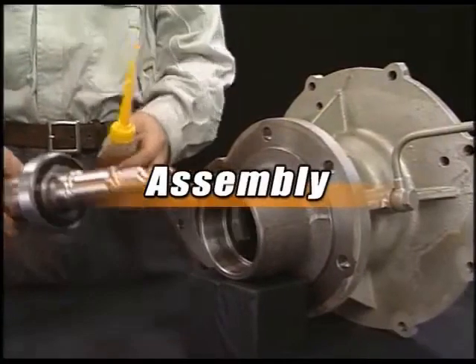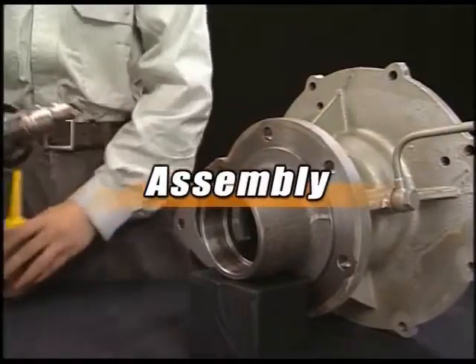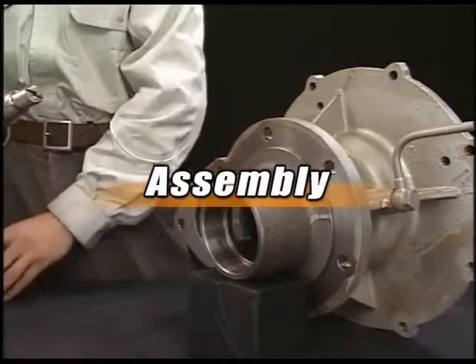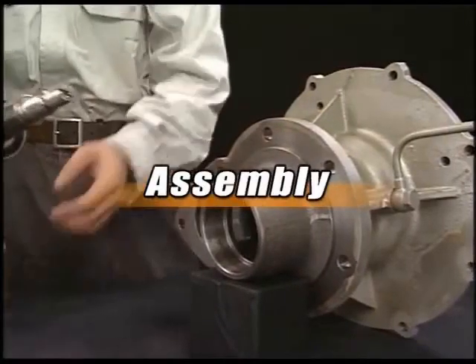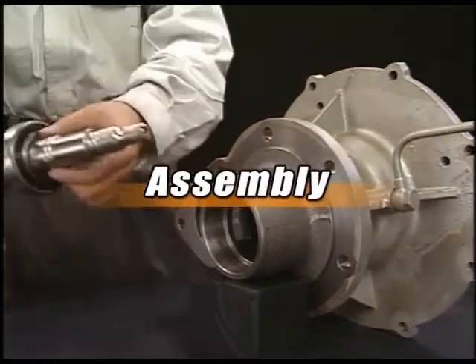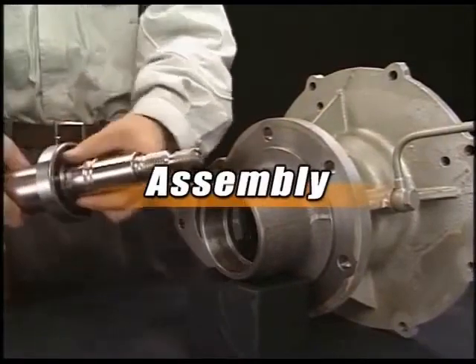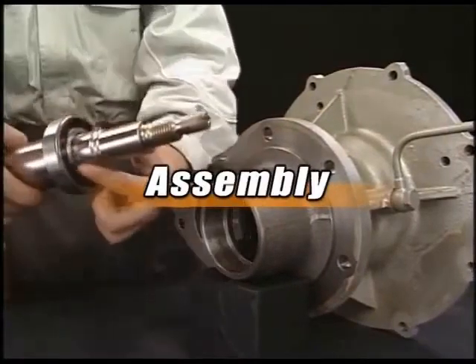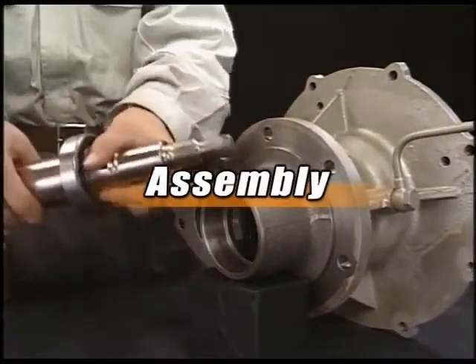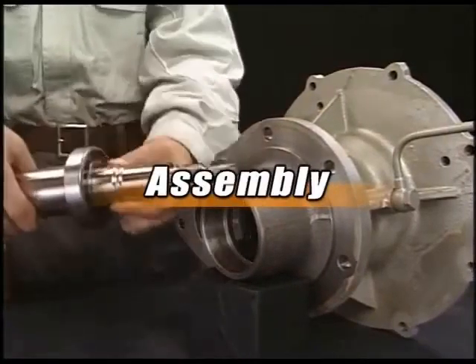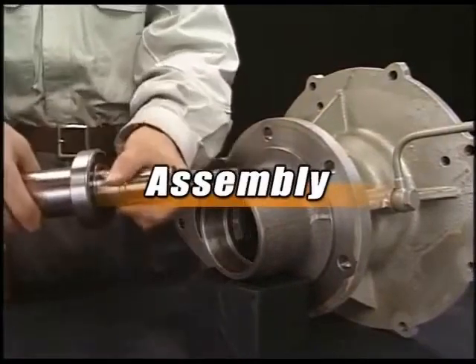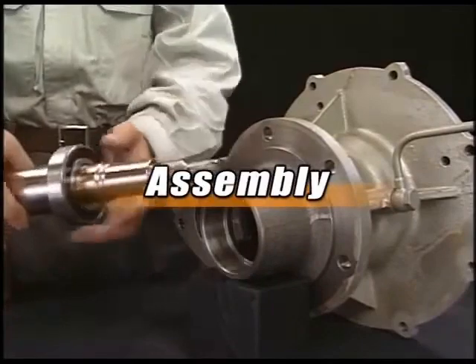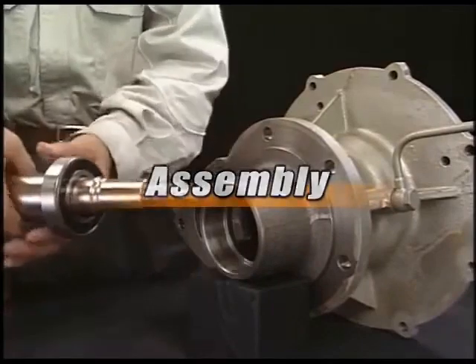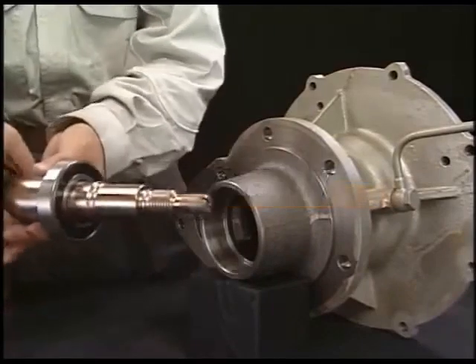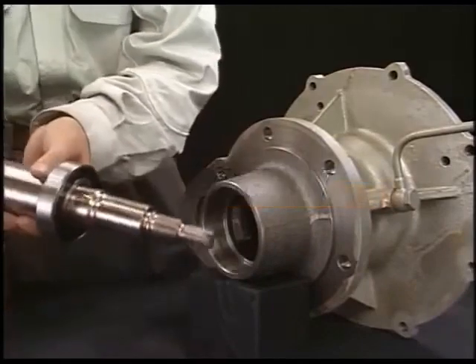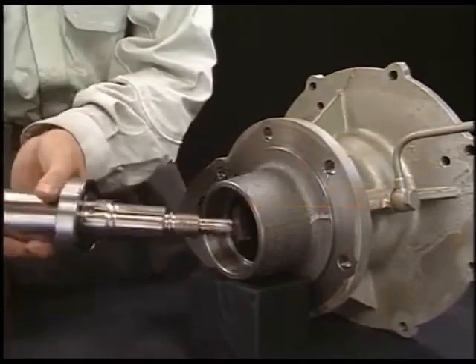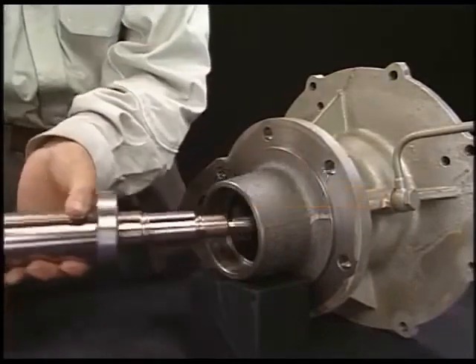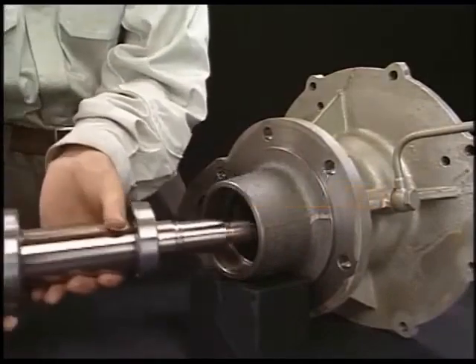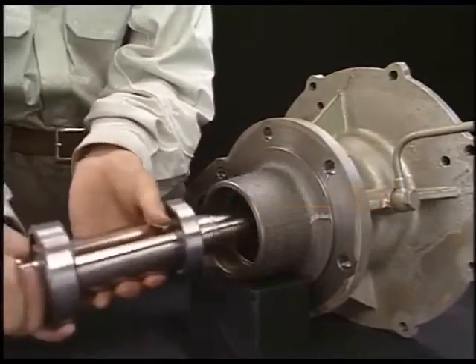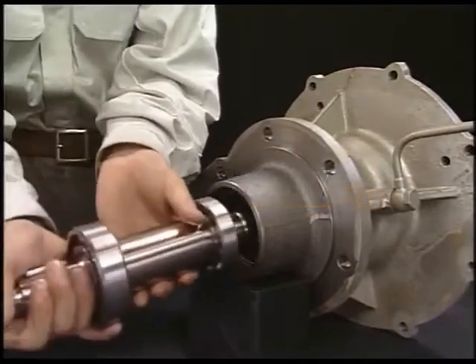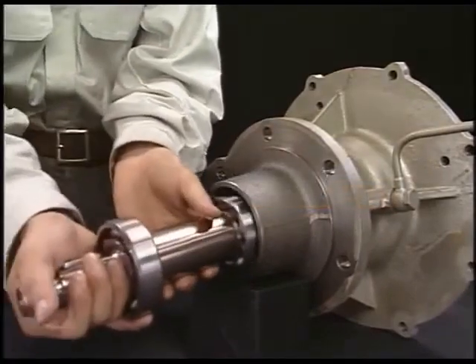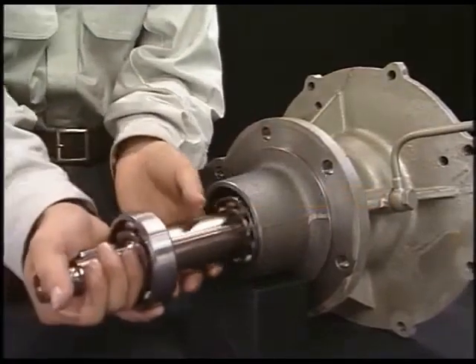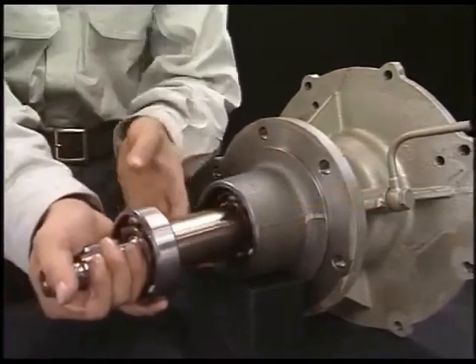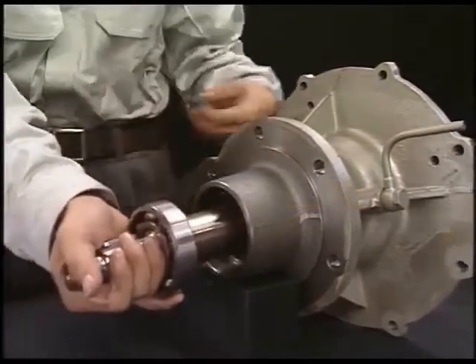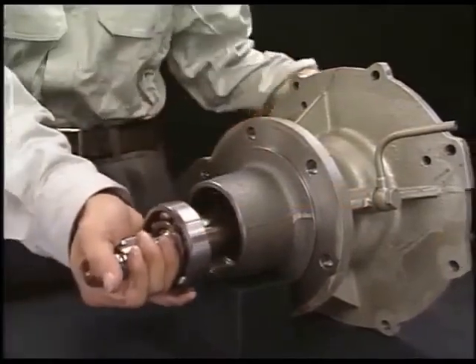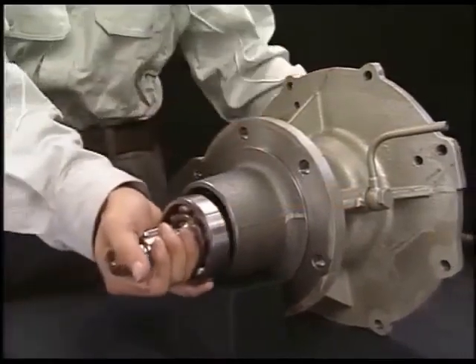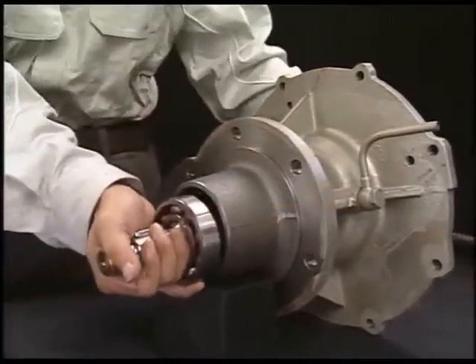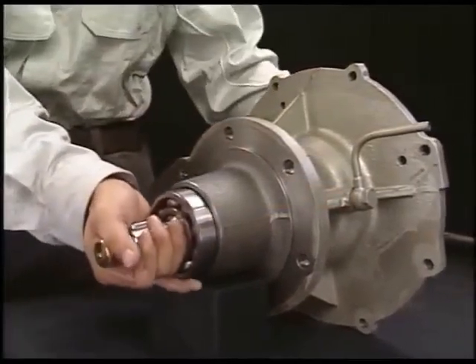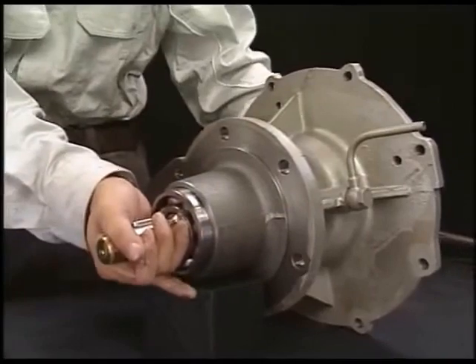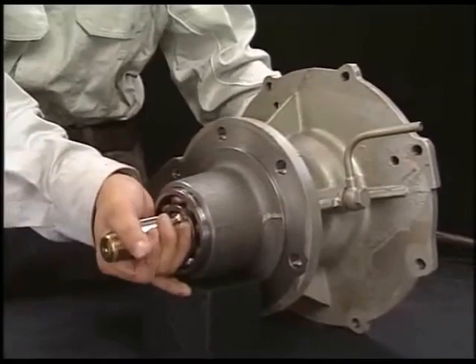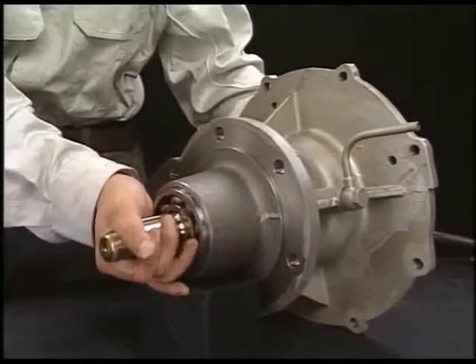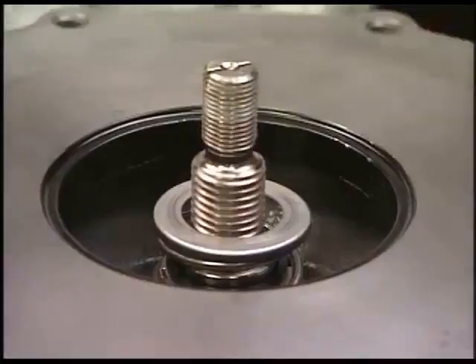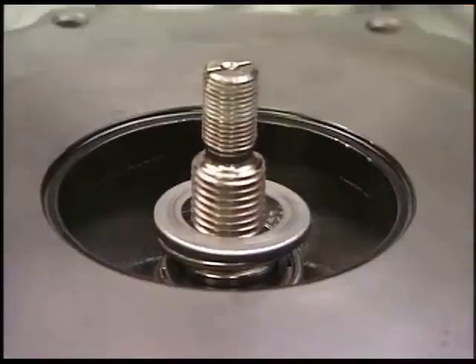Reassemble the cooling water pump in inverse order for disassembly. Be careful not to damage the lip of the oil seal when assembling the shaft.